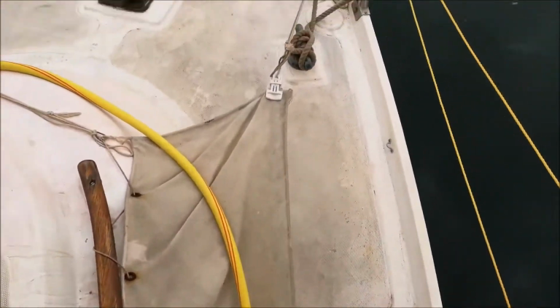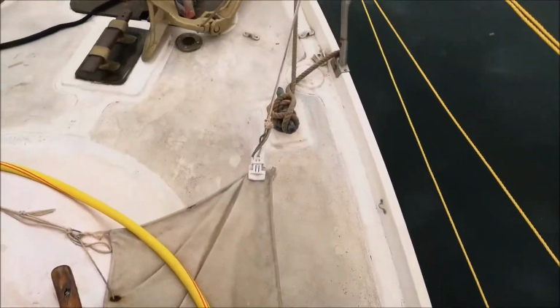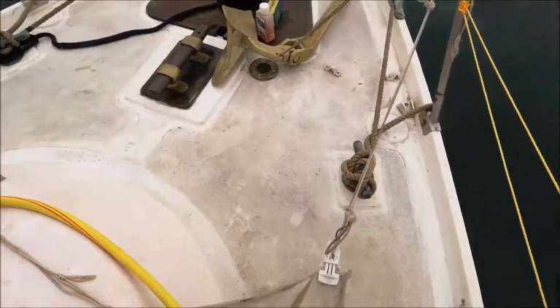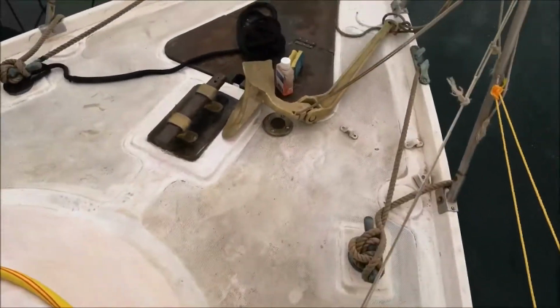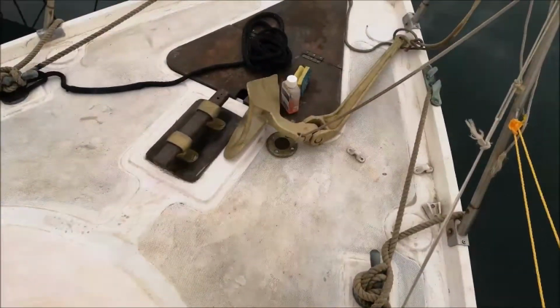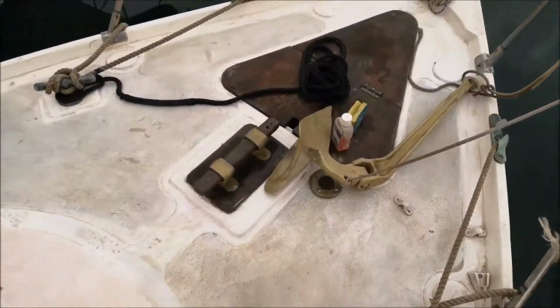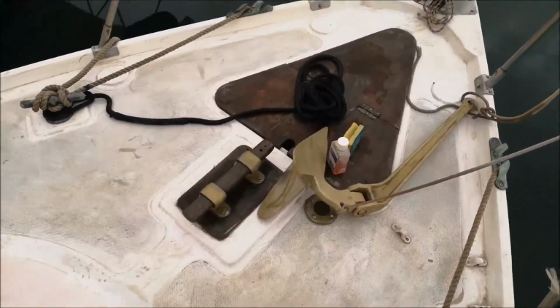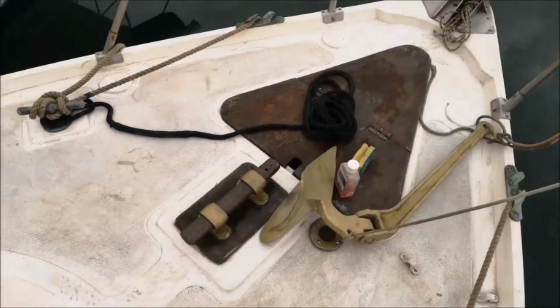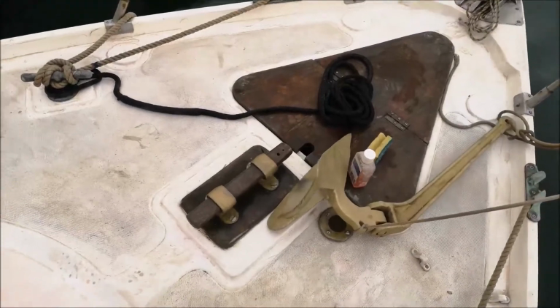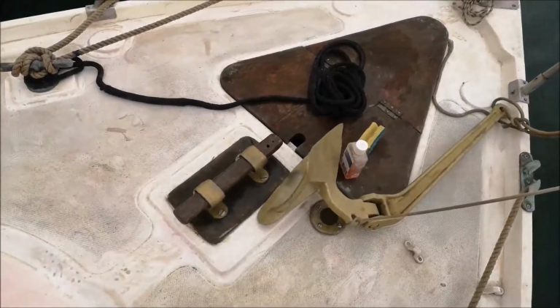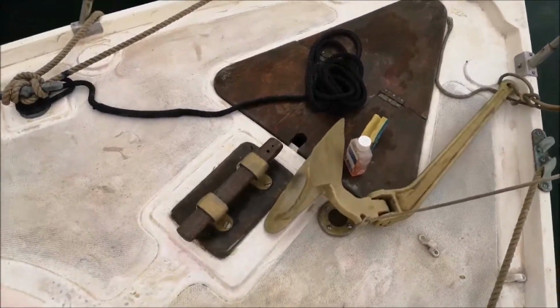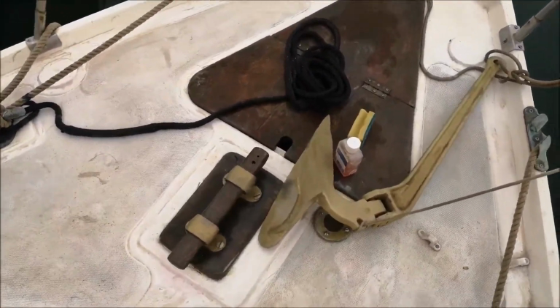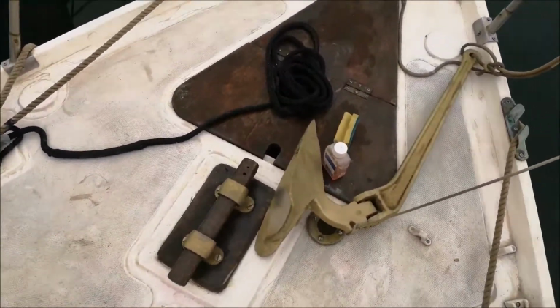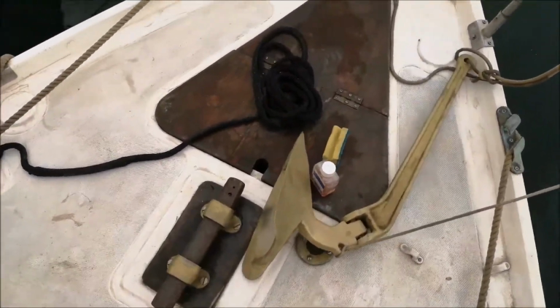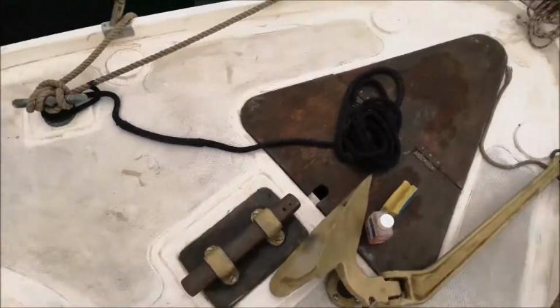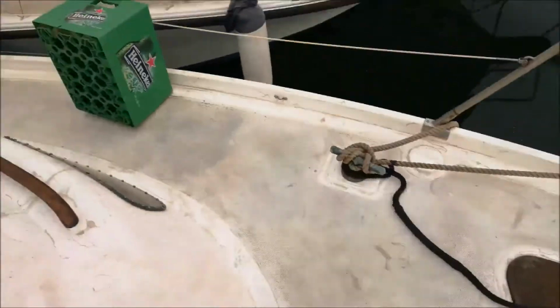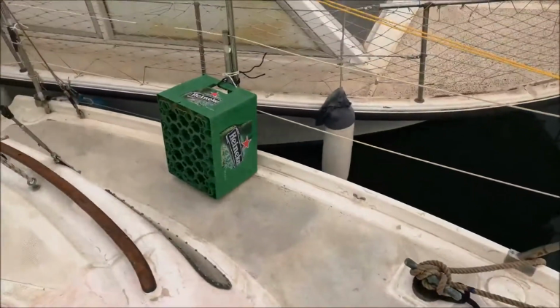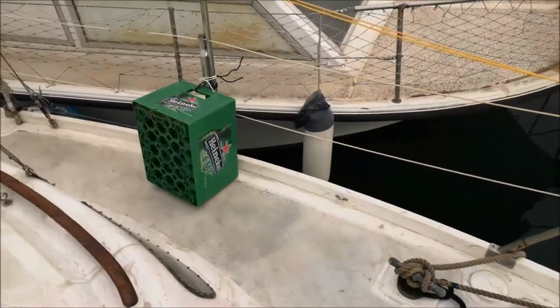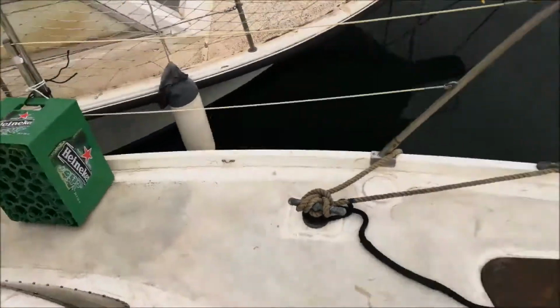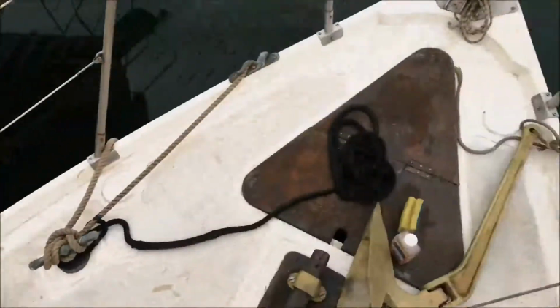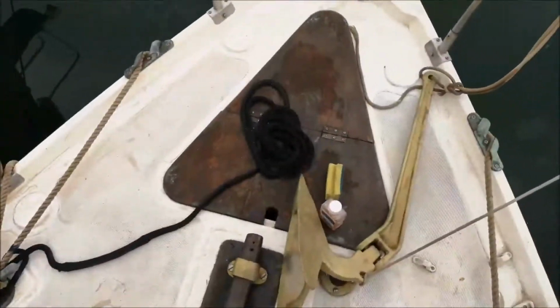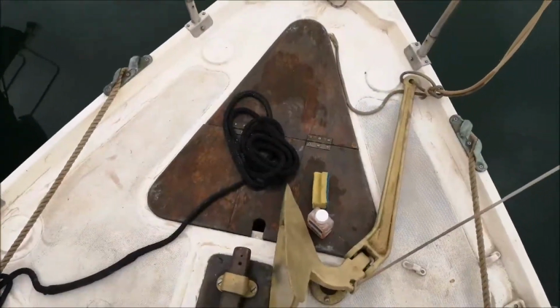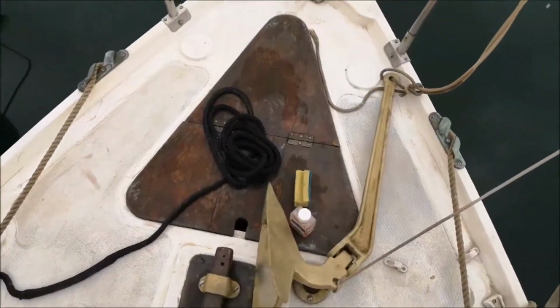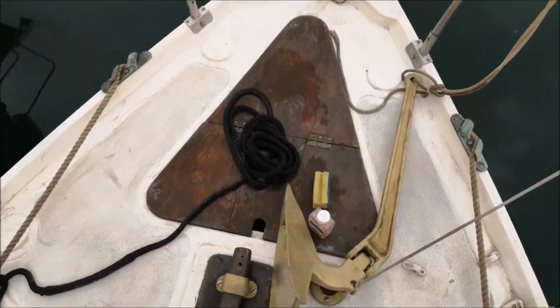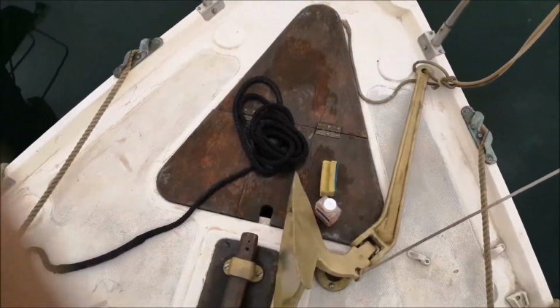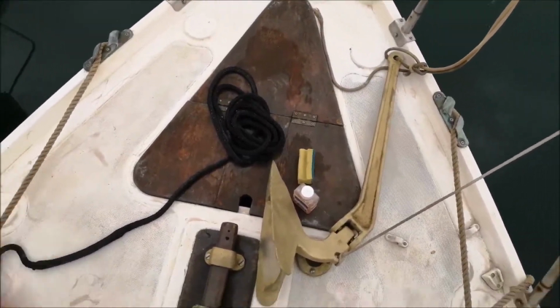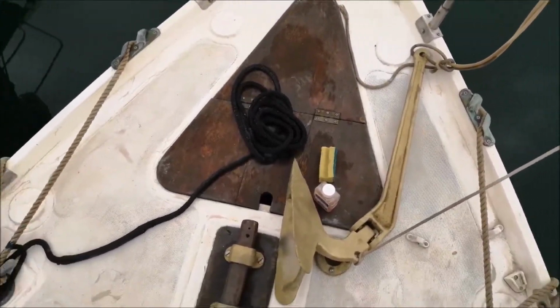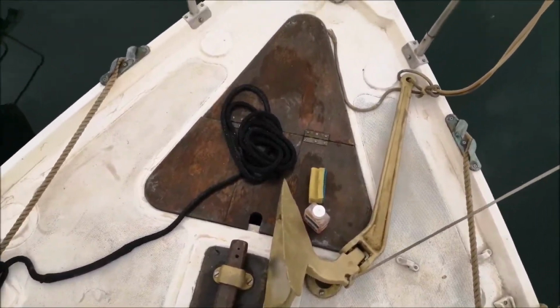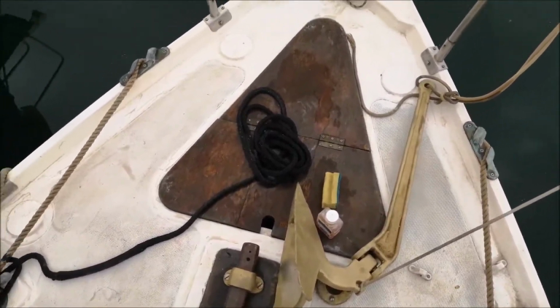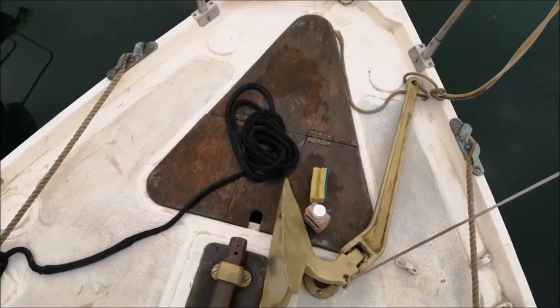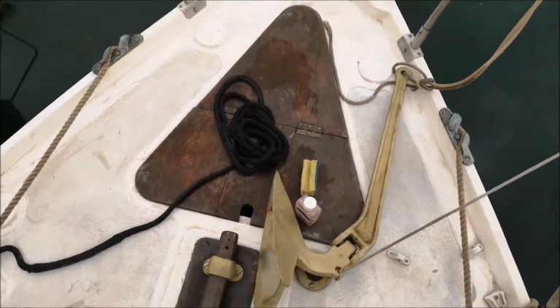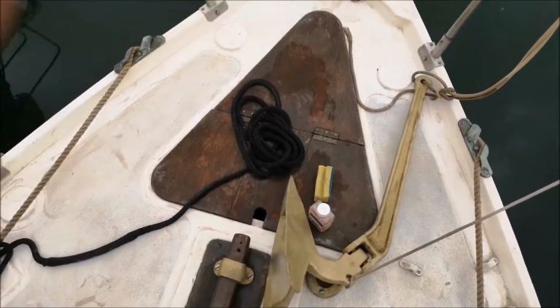Particularly at the front of the boat, there is a very fine kind of rust. That is from when I was cutting the steel pipes — the metal bits were falling on the deck.